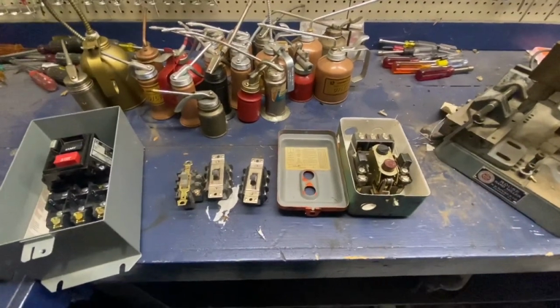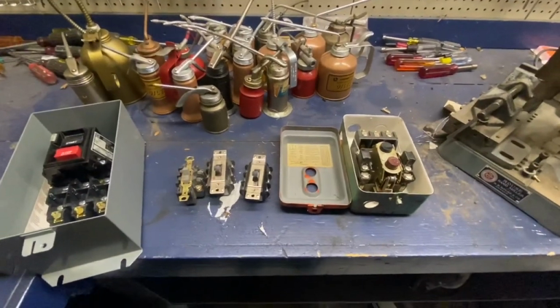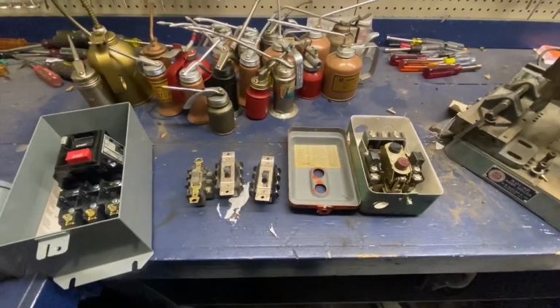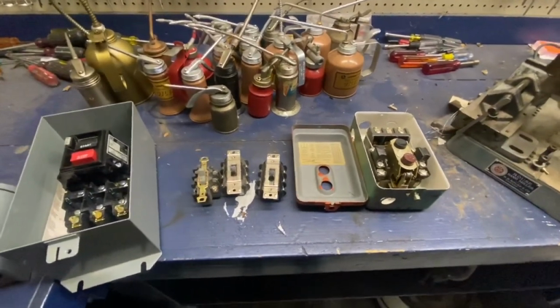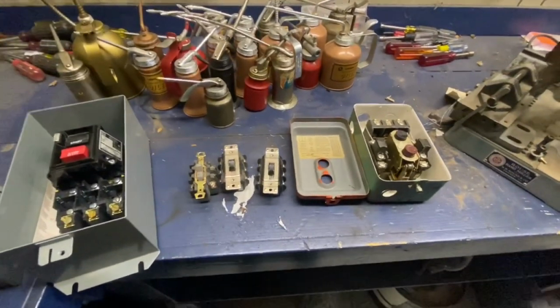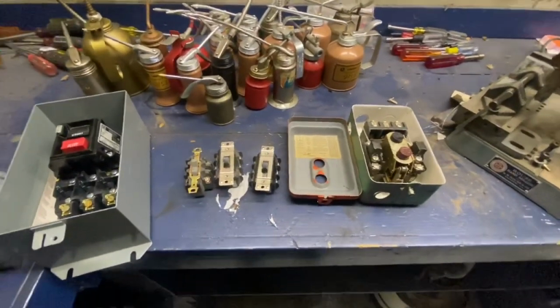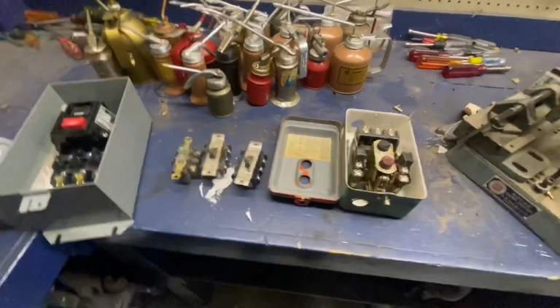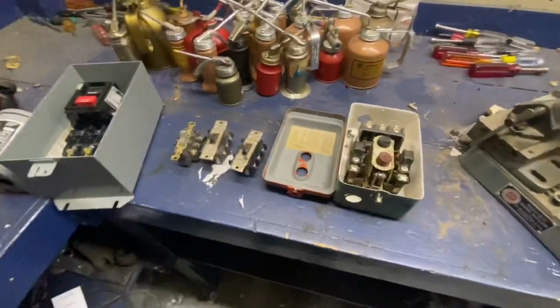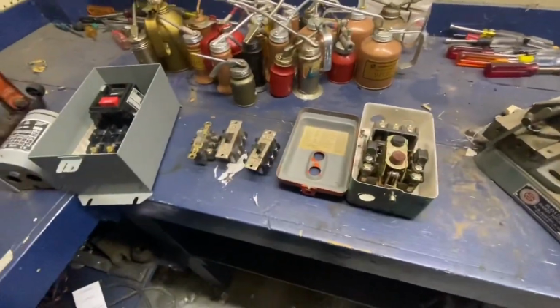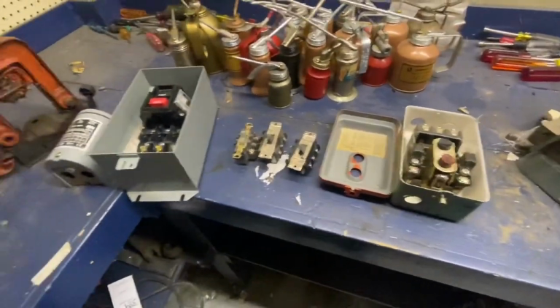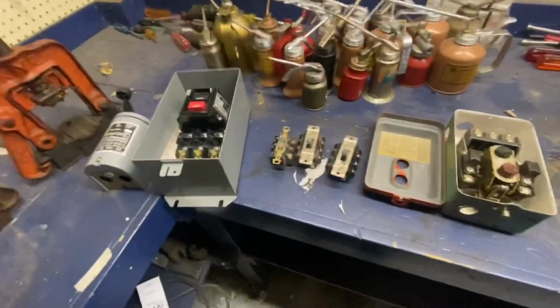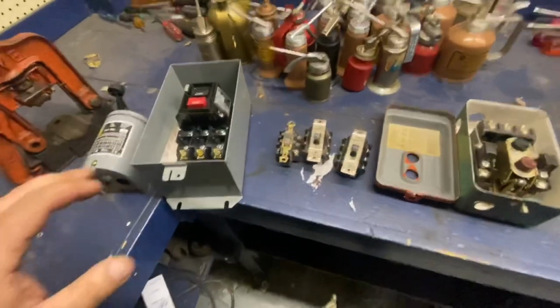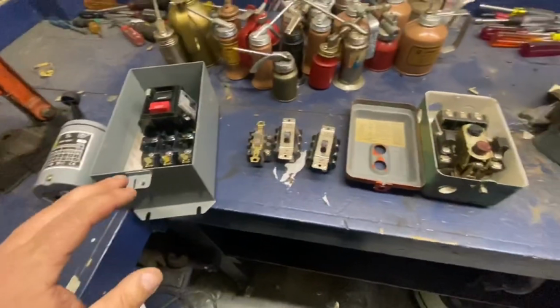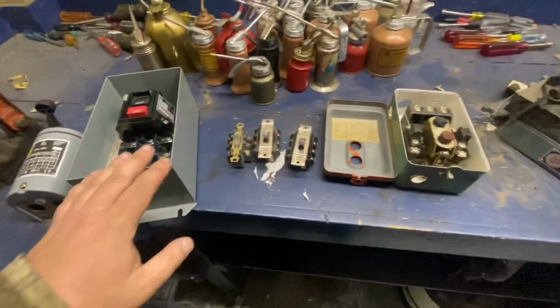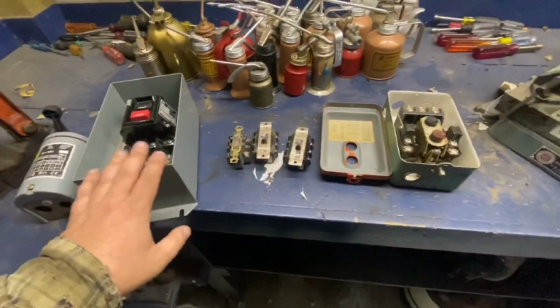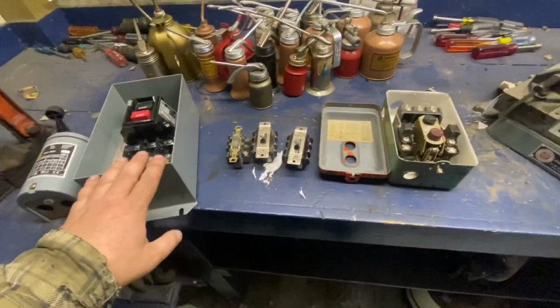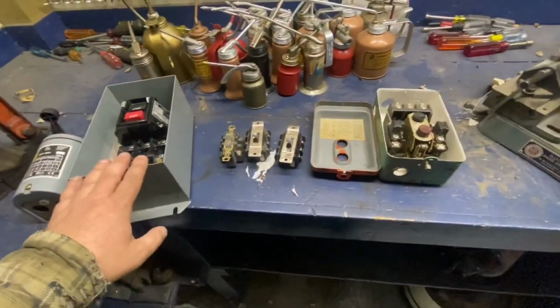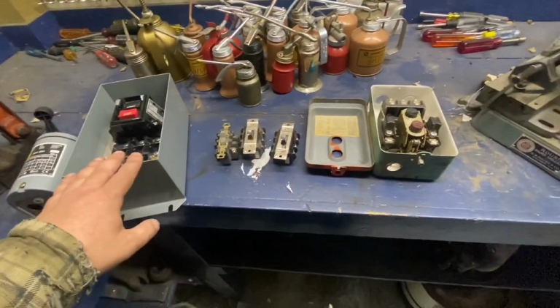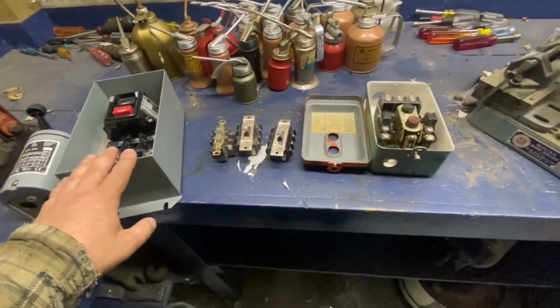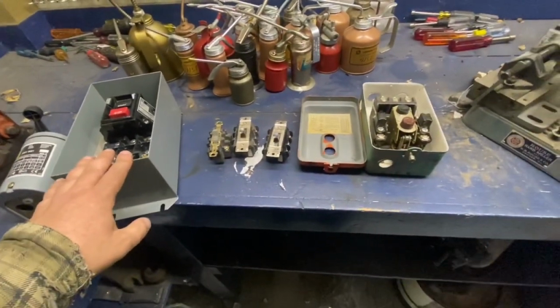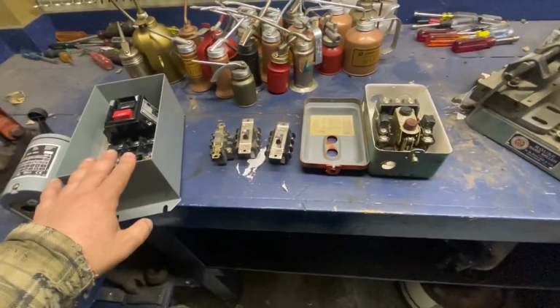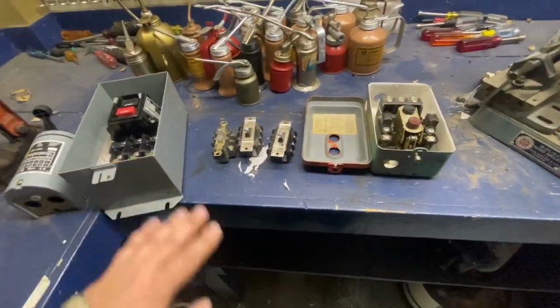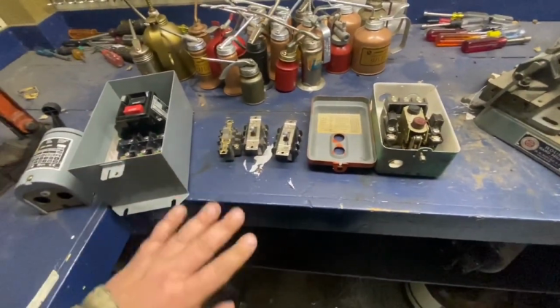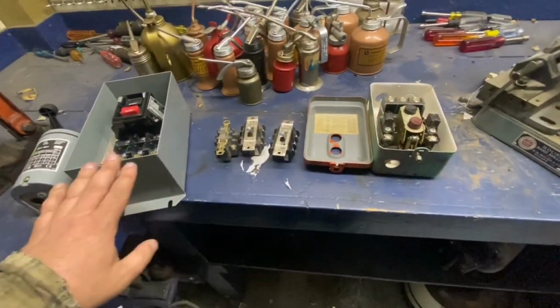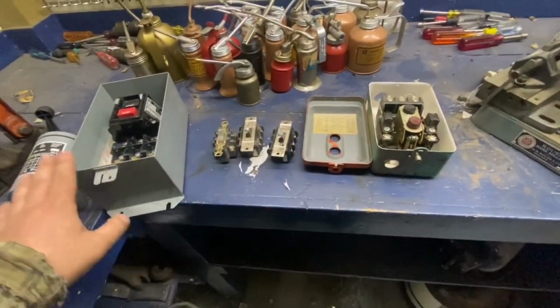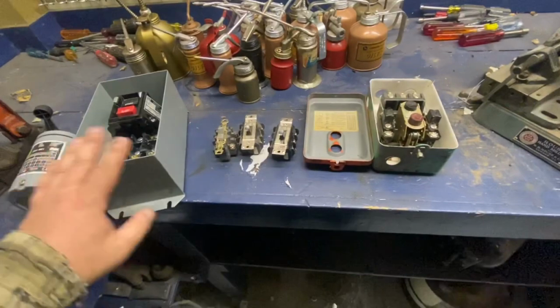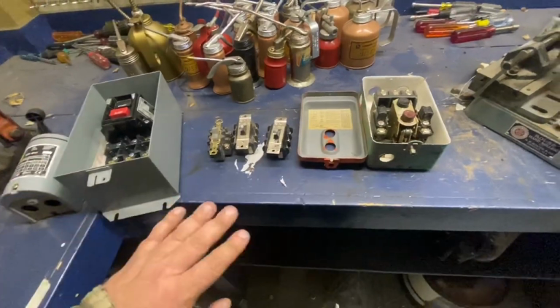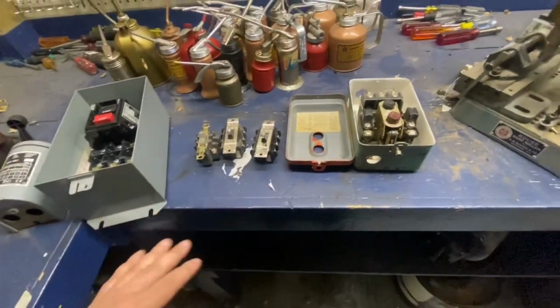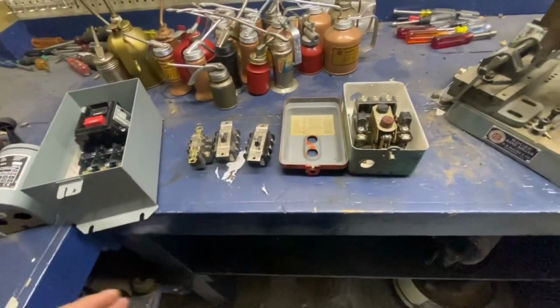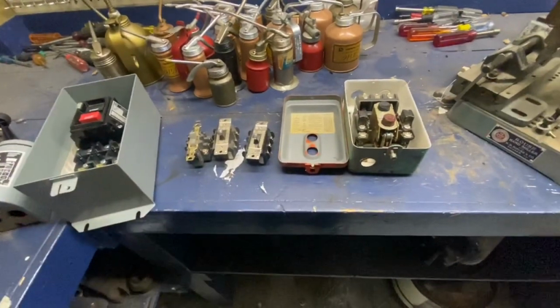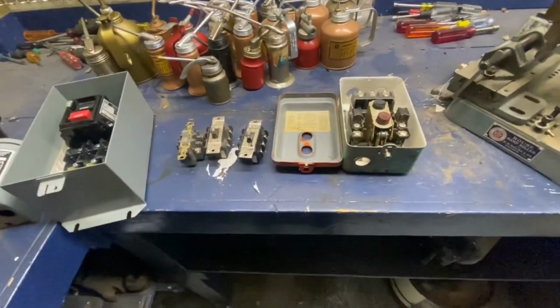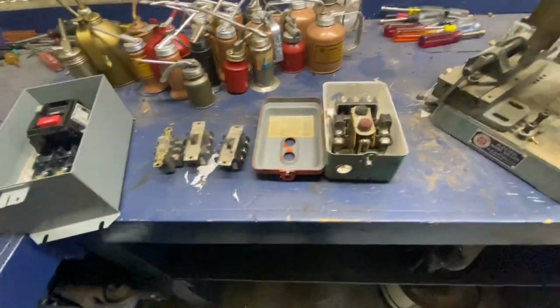Hi, this is Adam from Small Town Machine Shop. I'm going to go over real quick, in the homemade rotary phase converter series, some switch options you have for starting your phase converter.